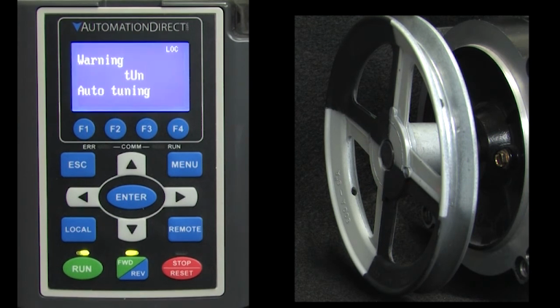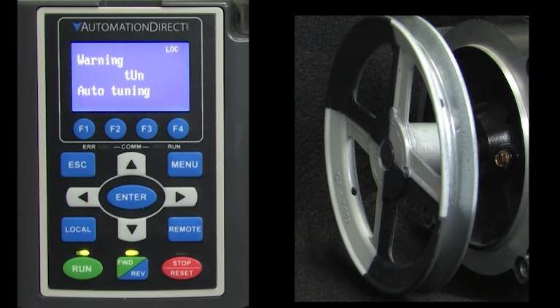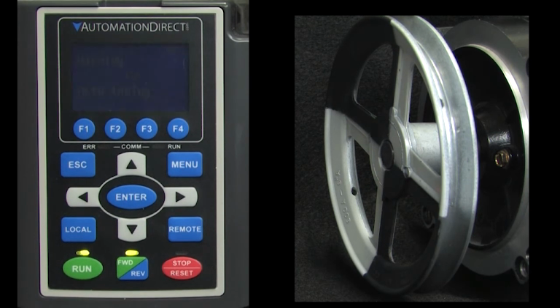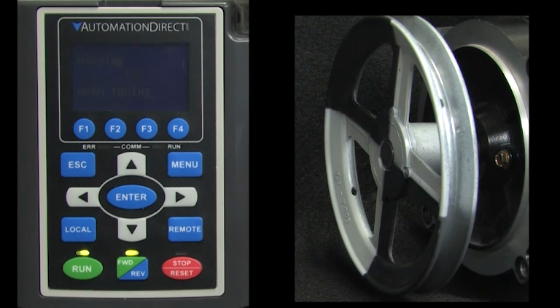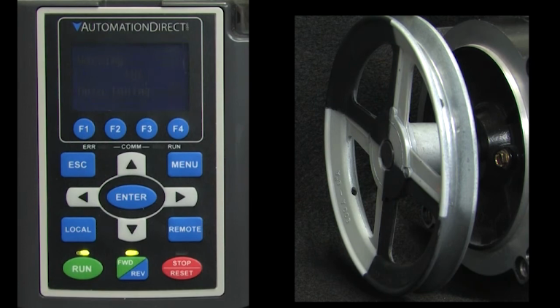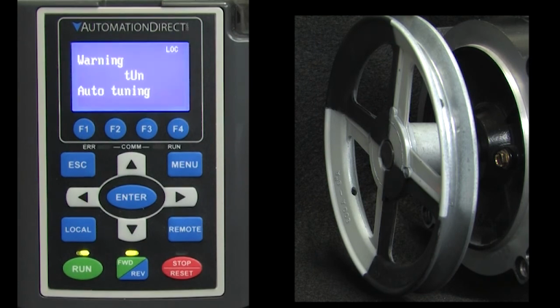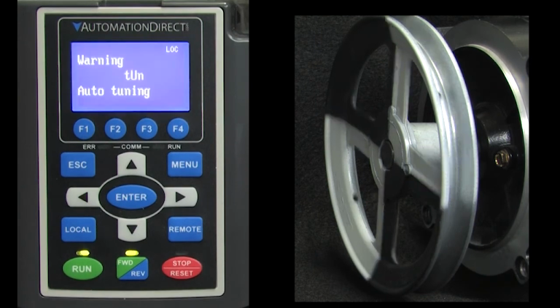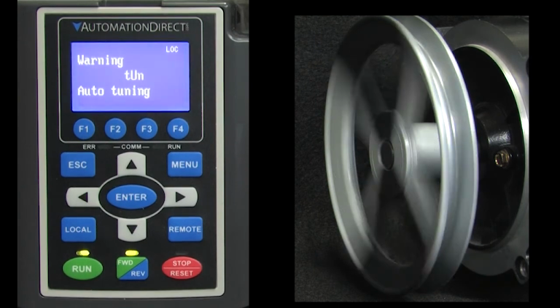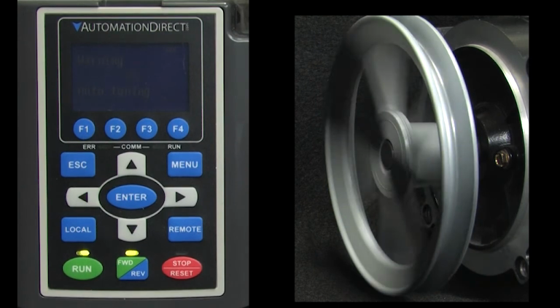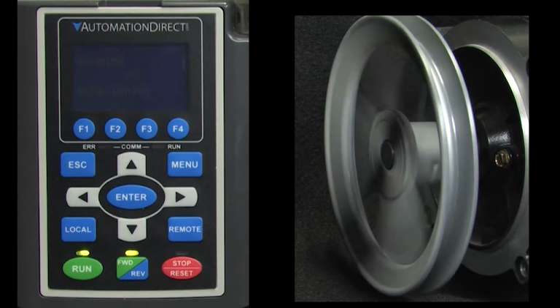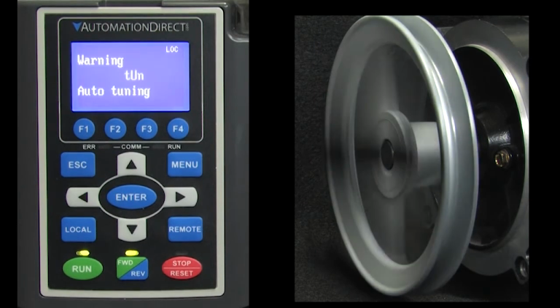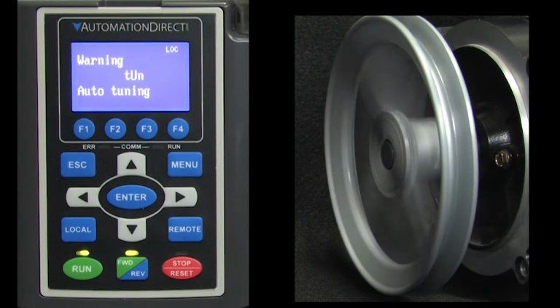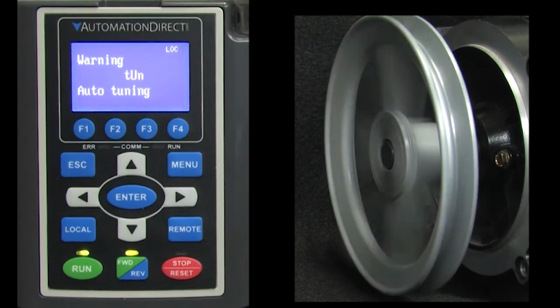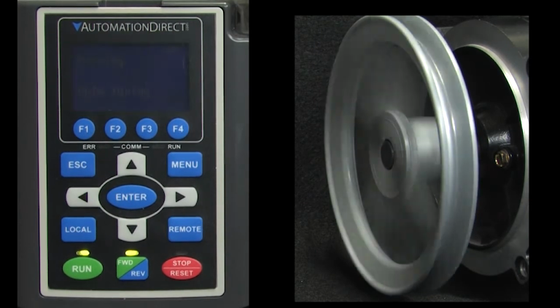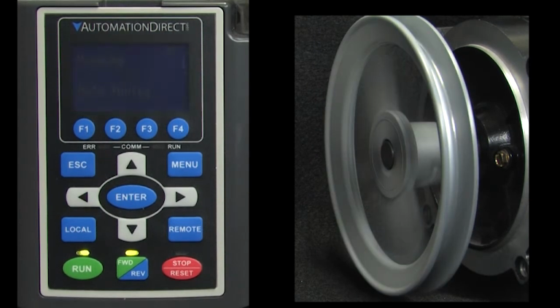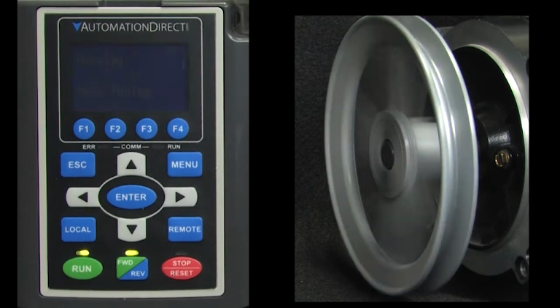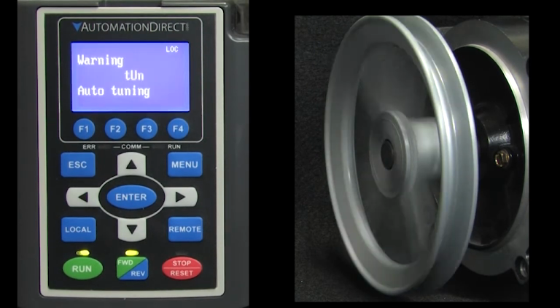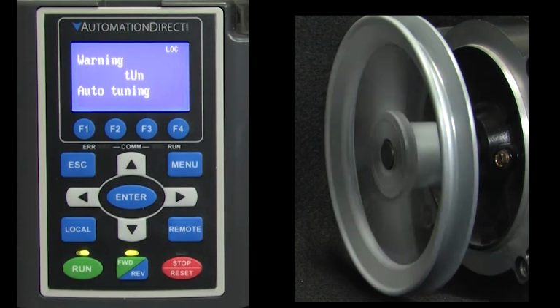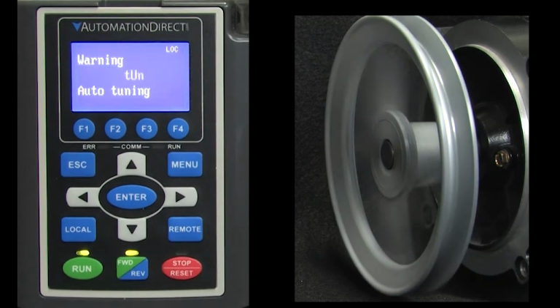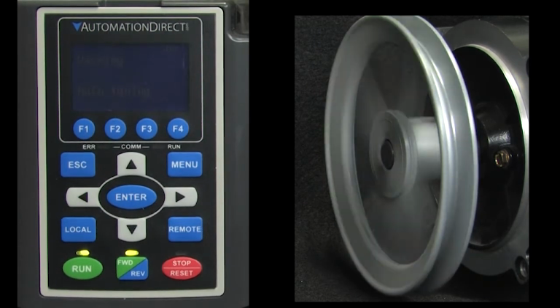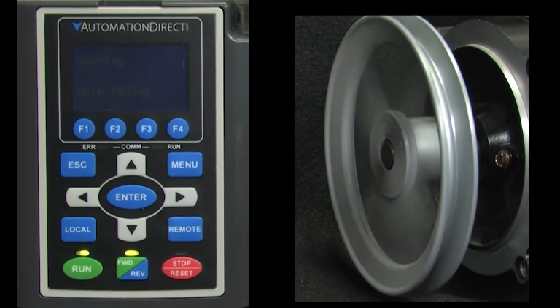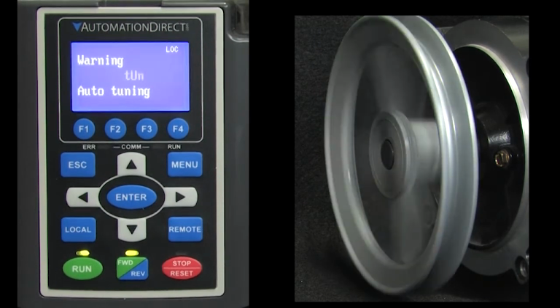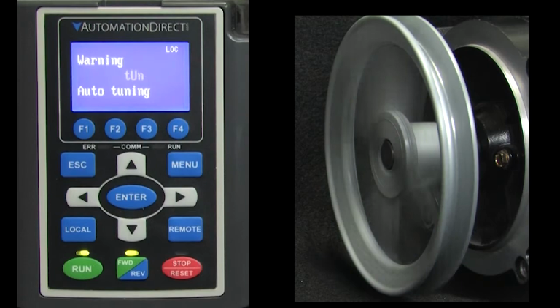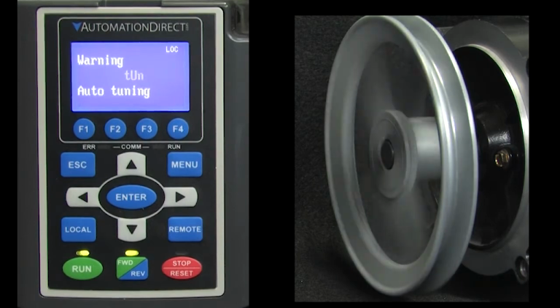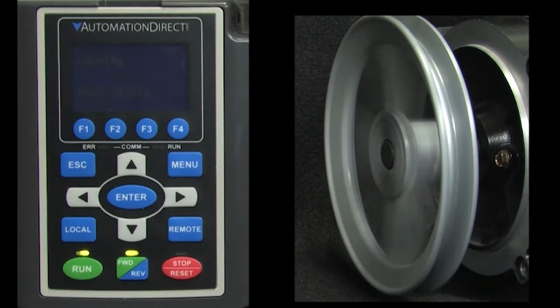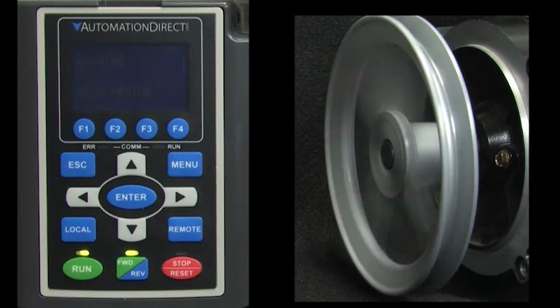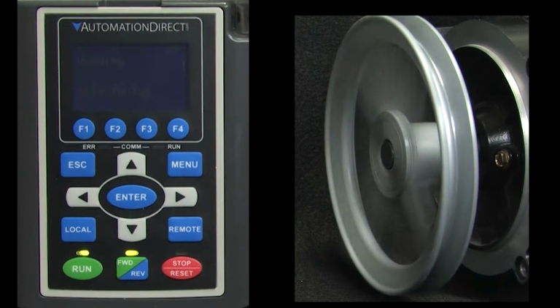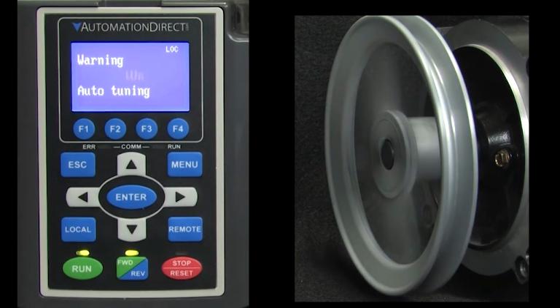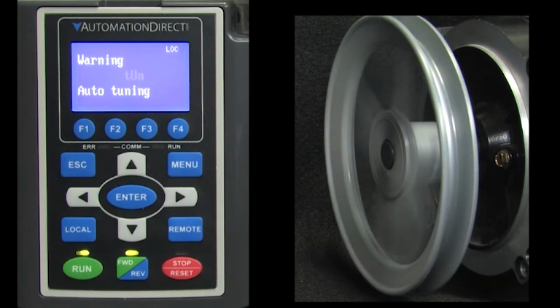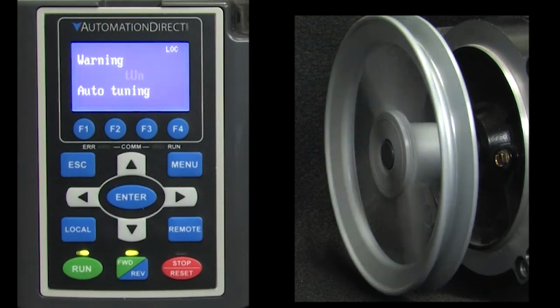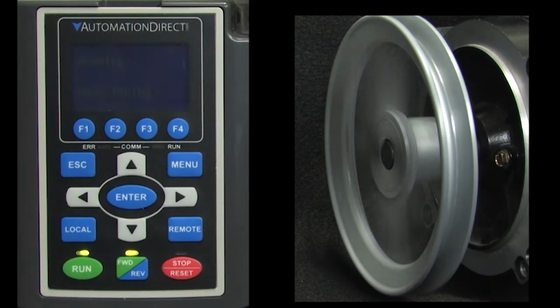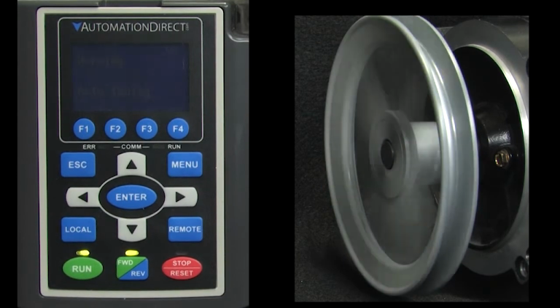If you have to stop the motor during the process, you'll get an error. Just reset the error and start over again. You can also view the error status in the usual error parameters.